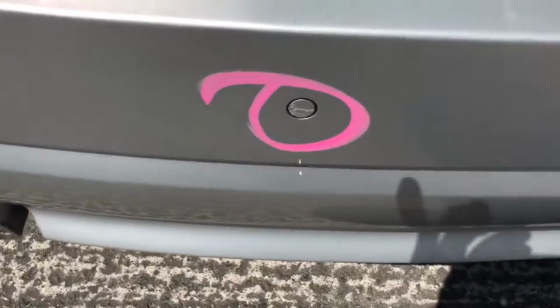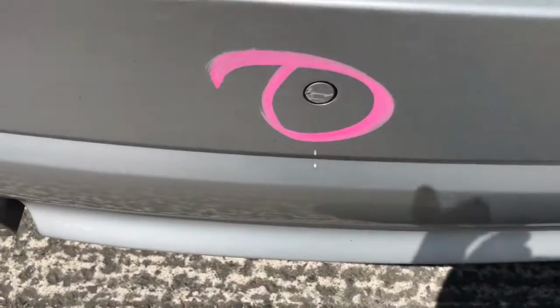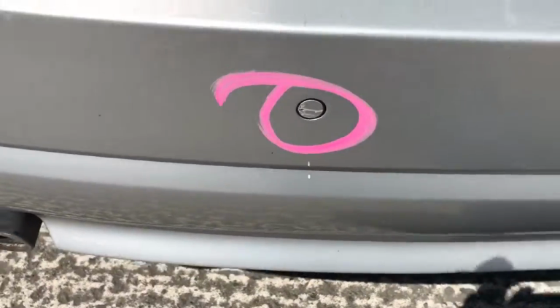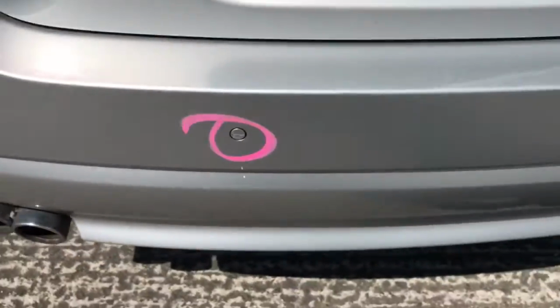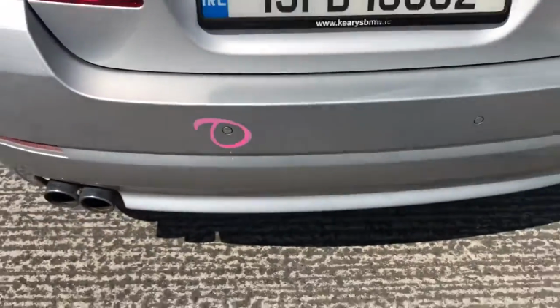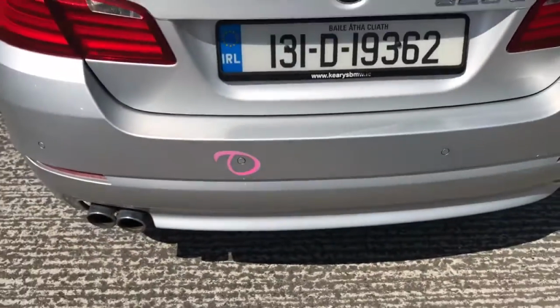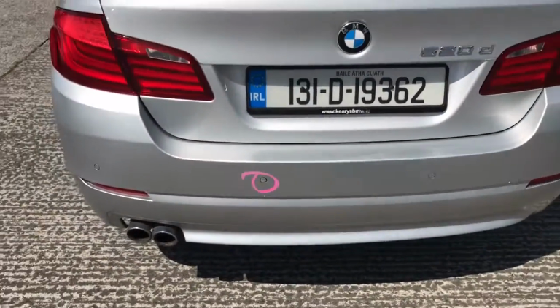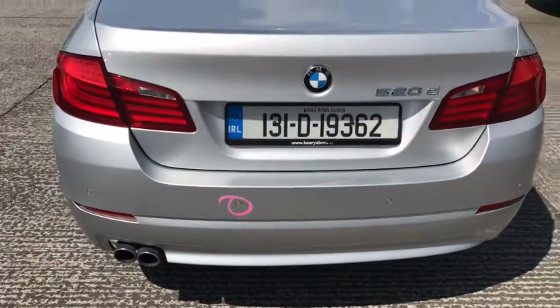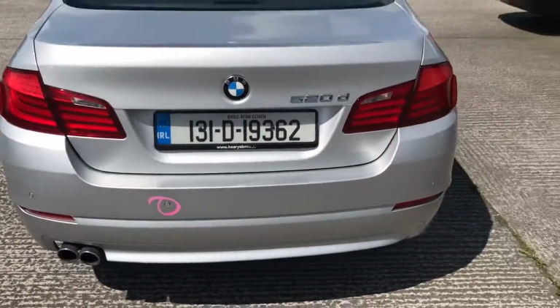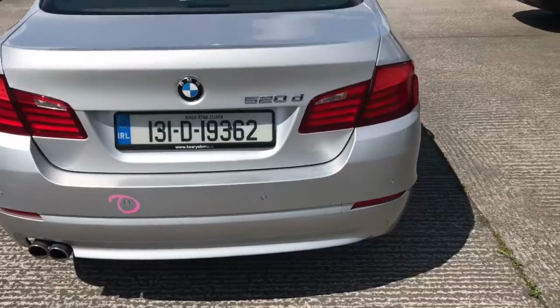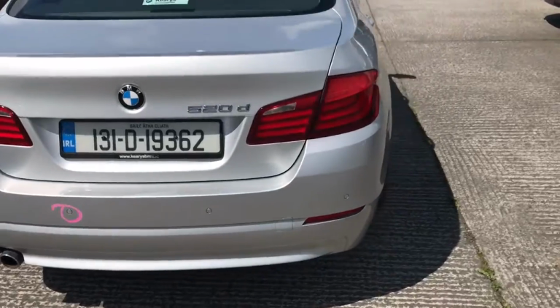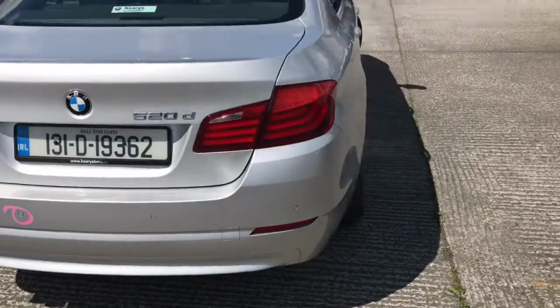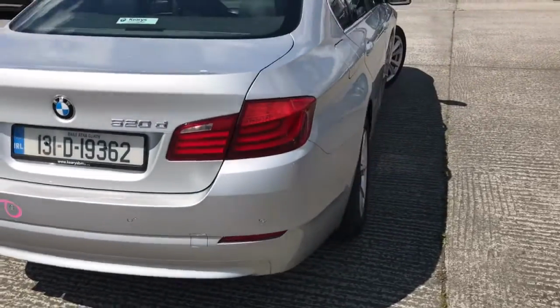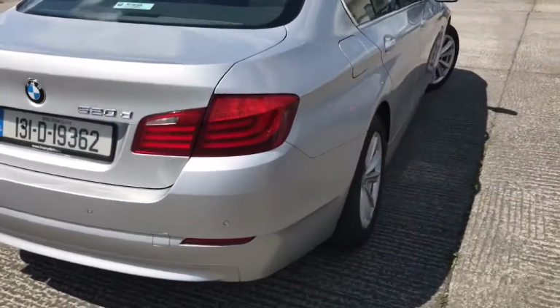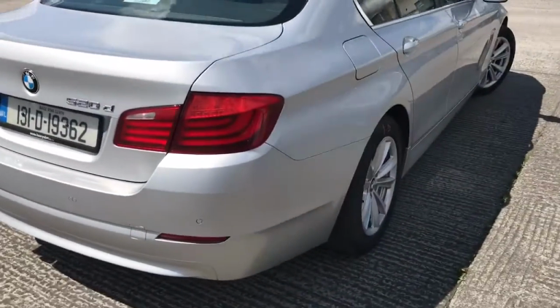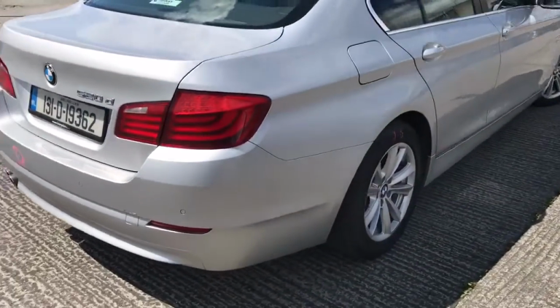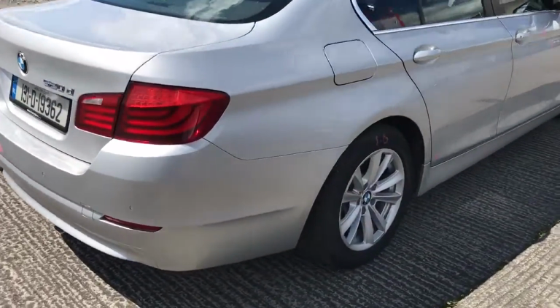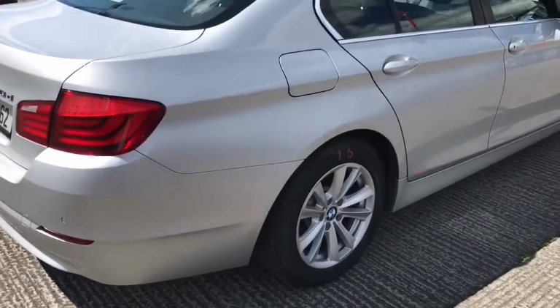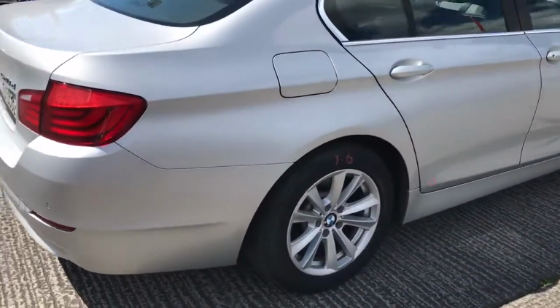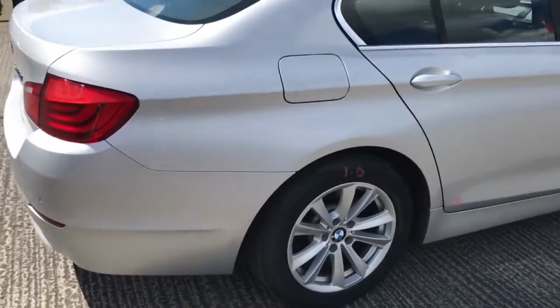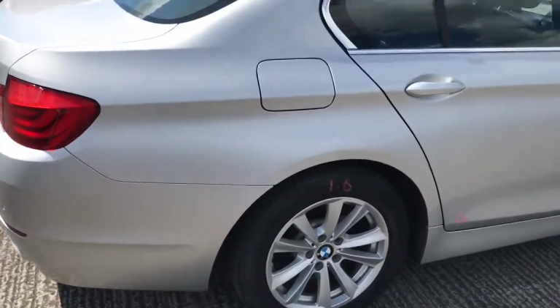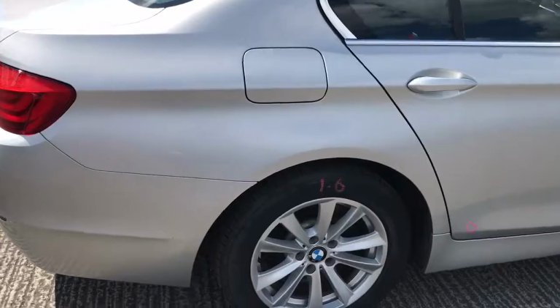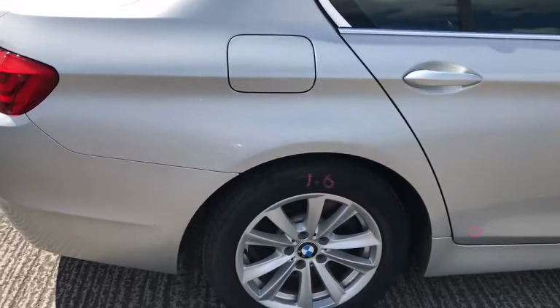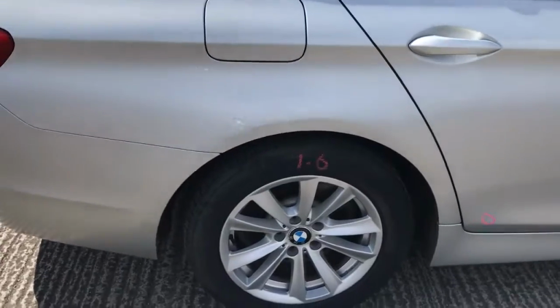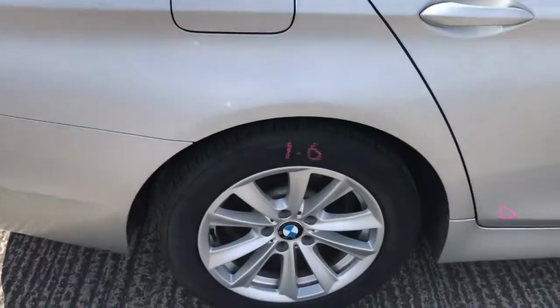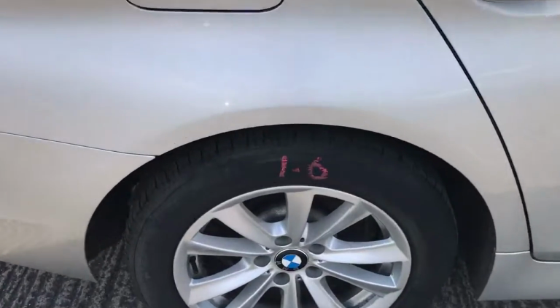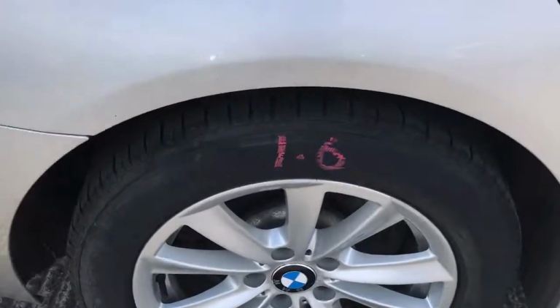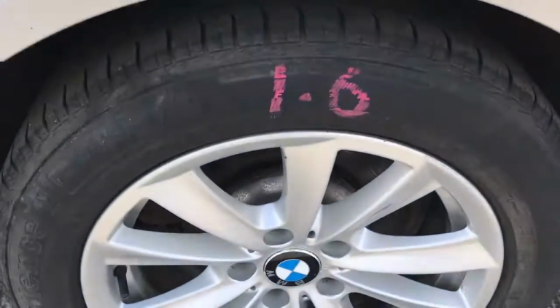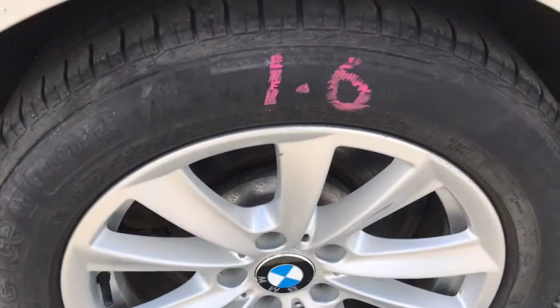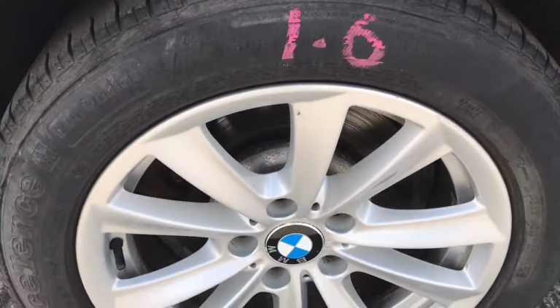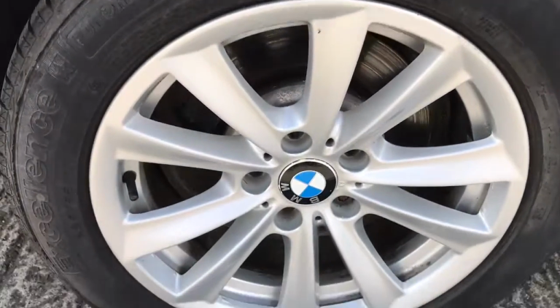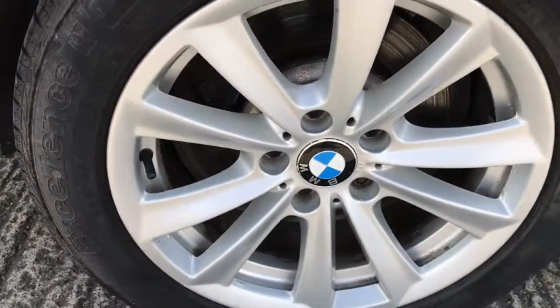Parking sensor is marked. Driver's rear tyre is also 1.6mm.